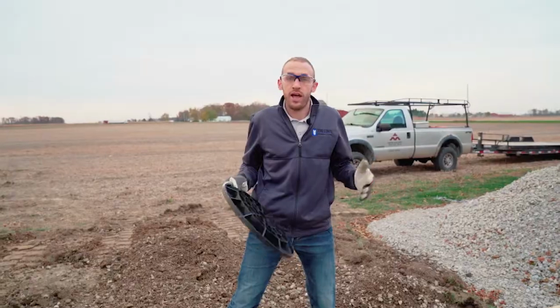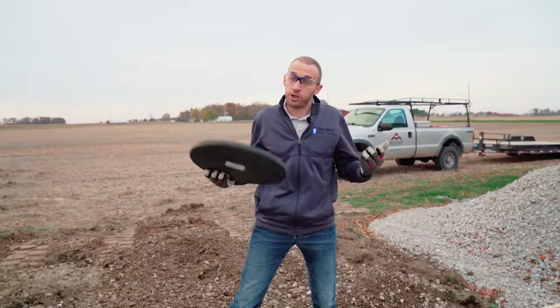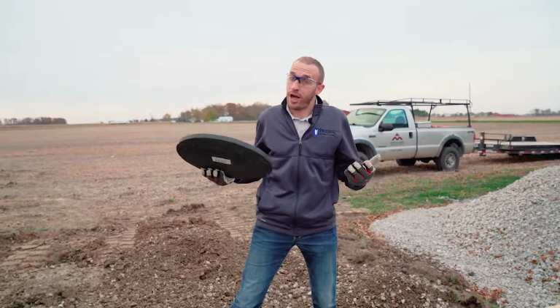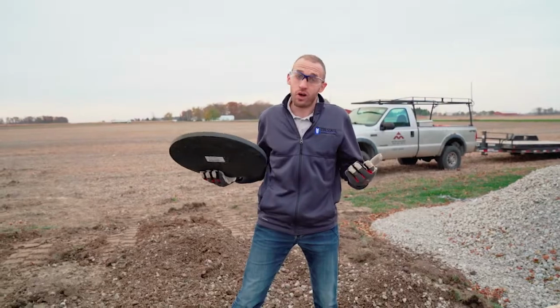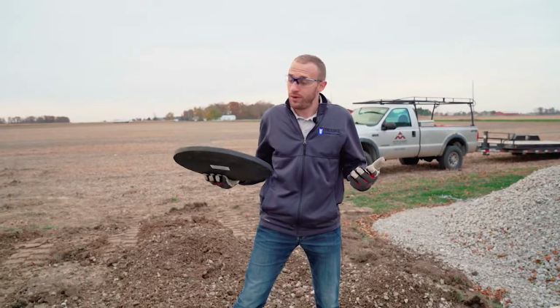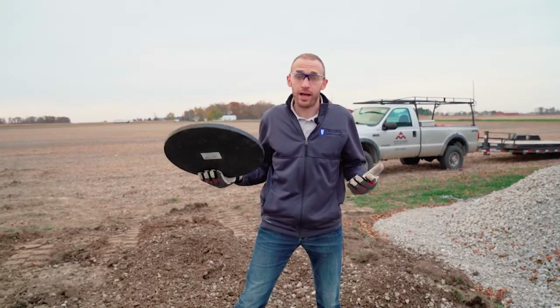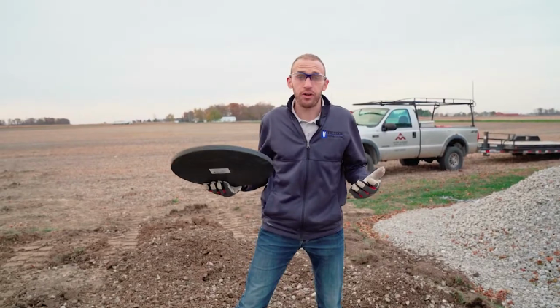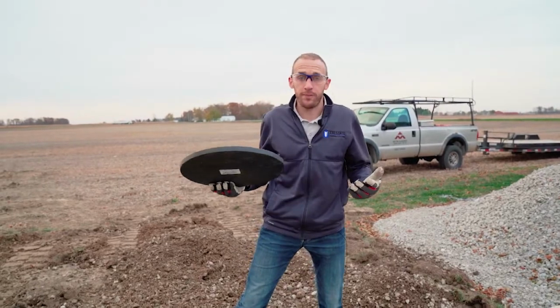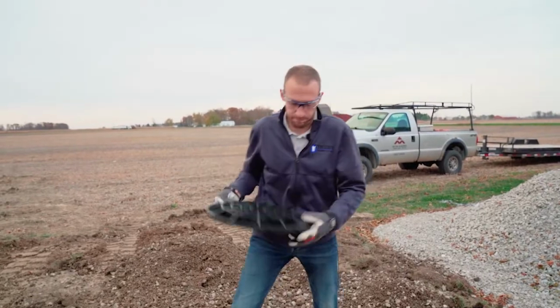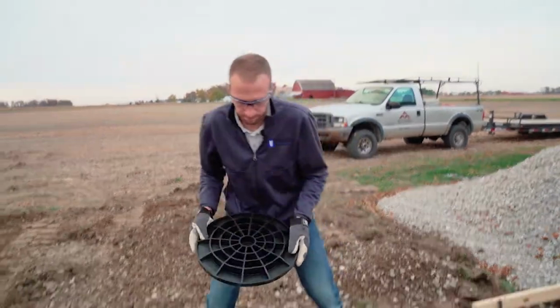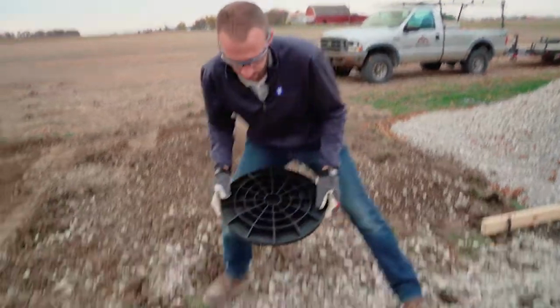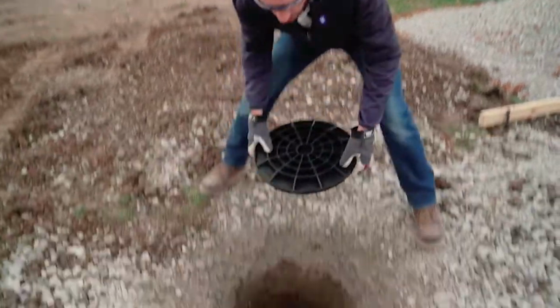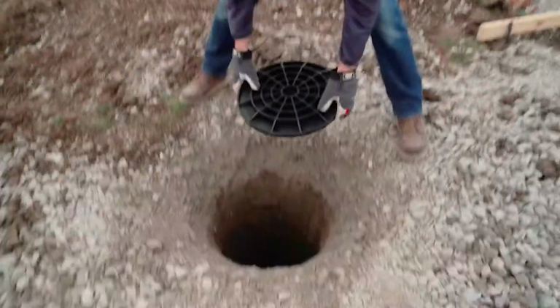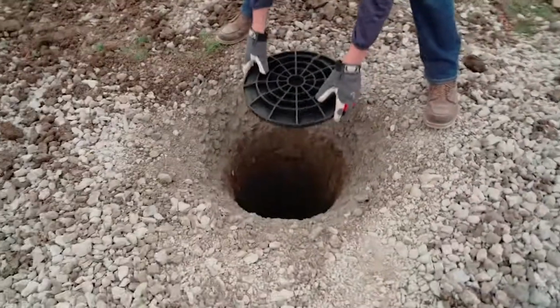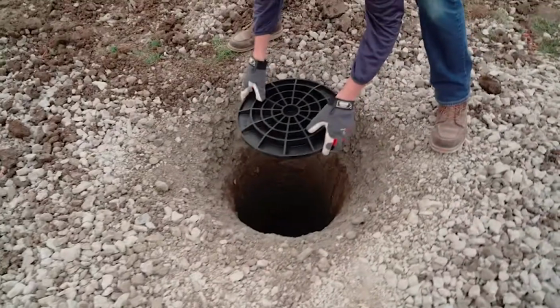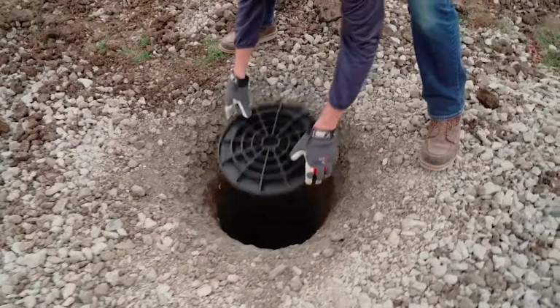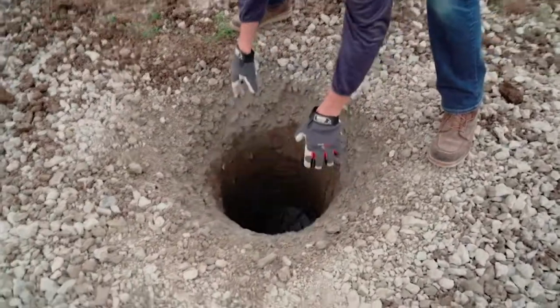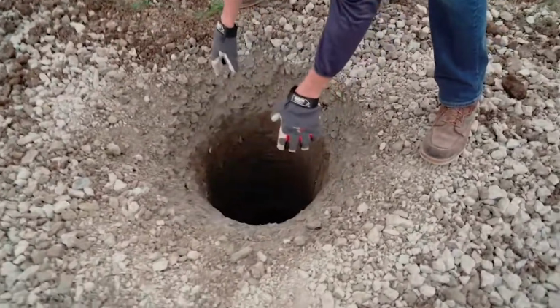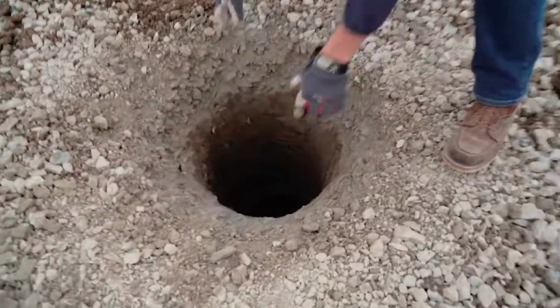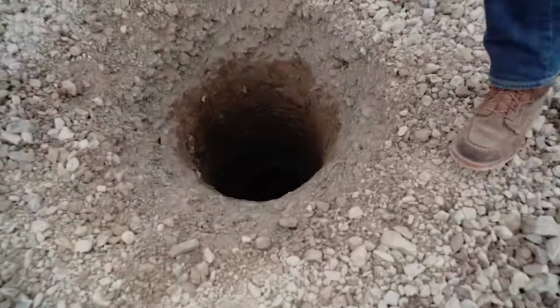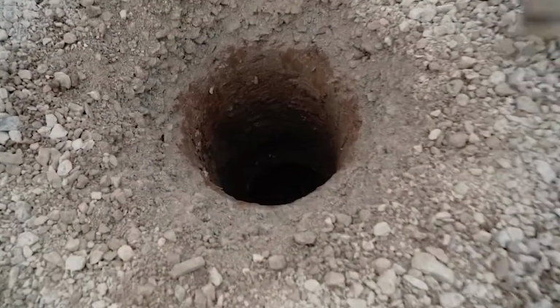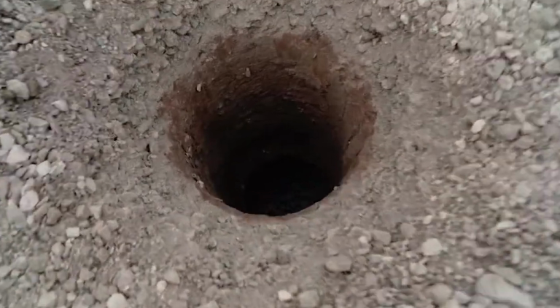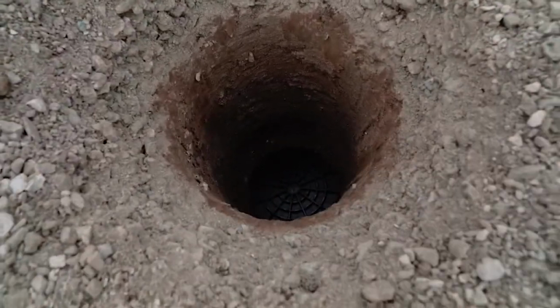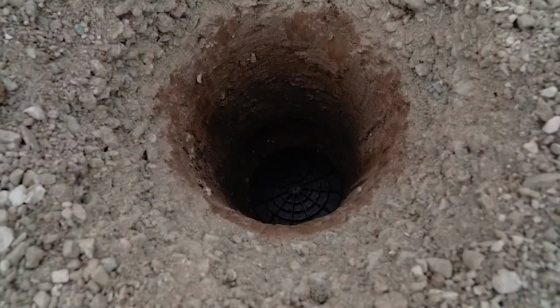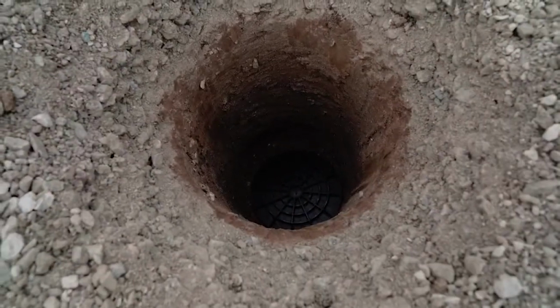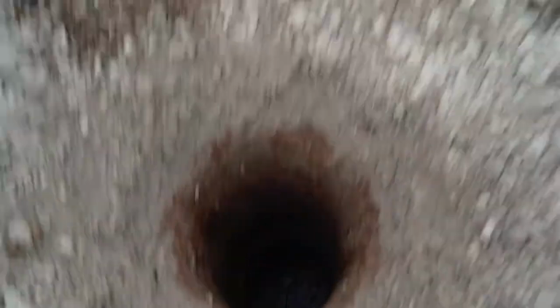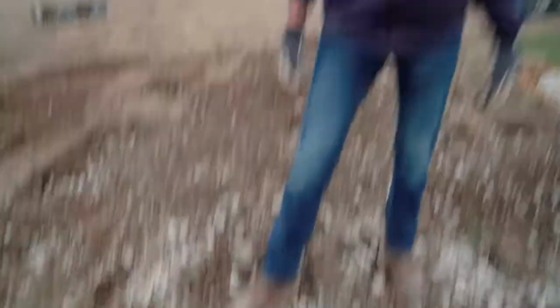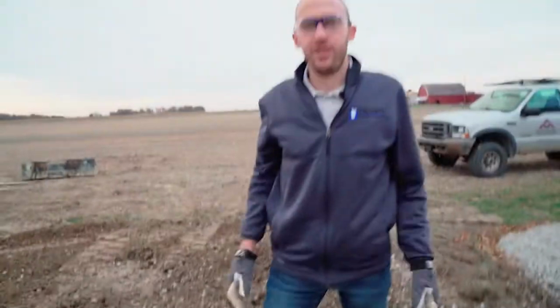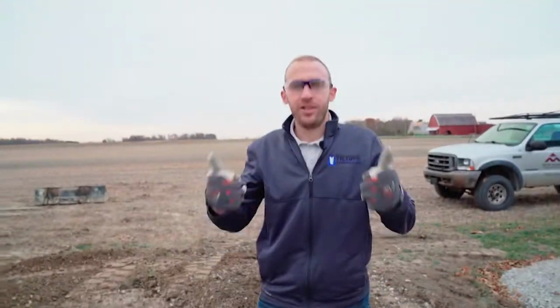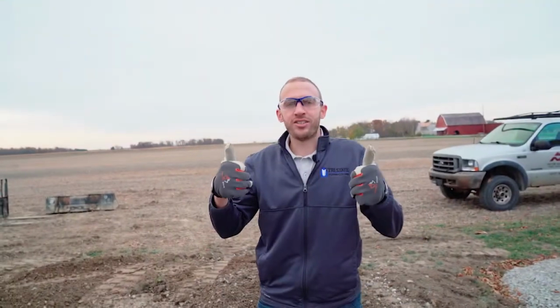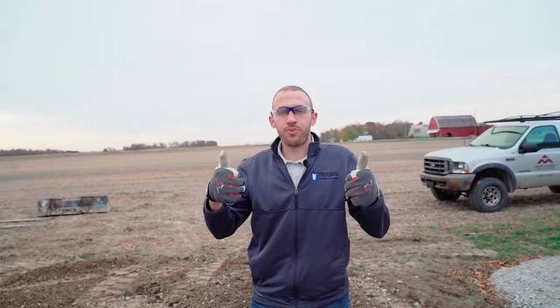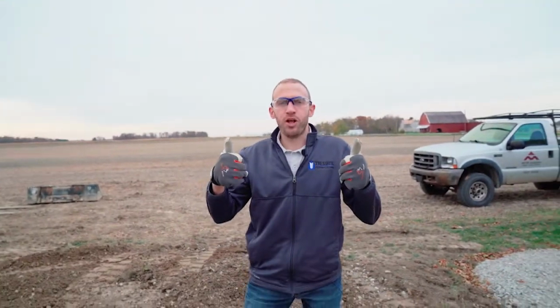Now I'm going to show you how to install an AGCO footing pad. You're ready to set your Permacolumn.